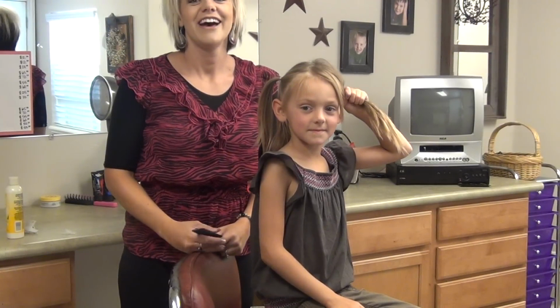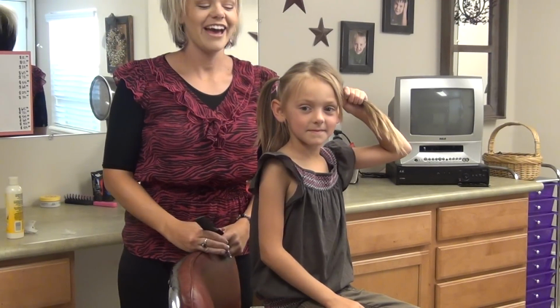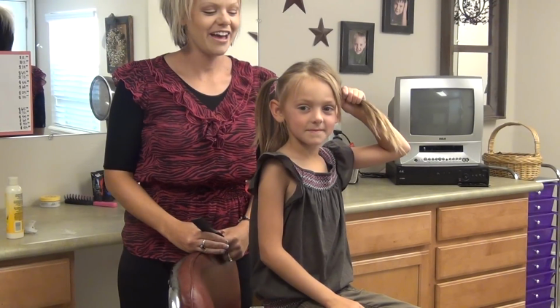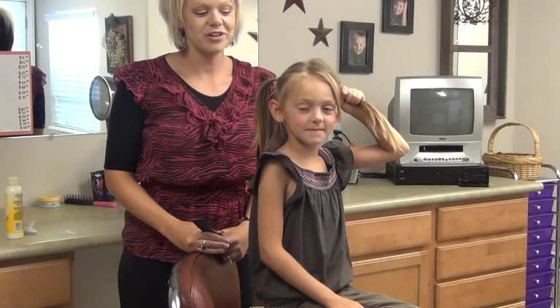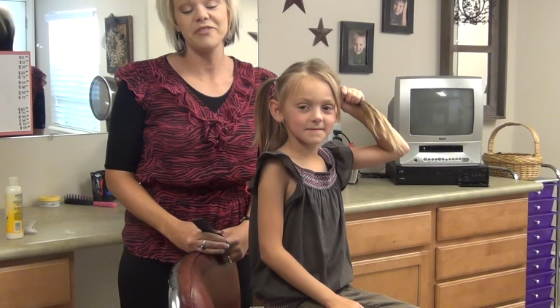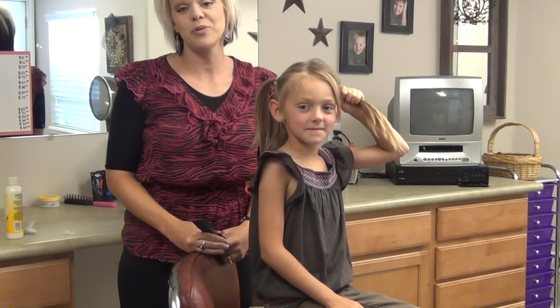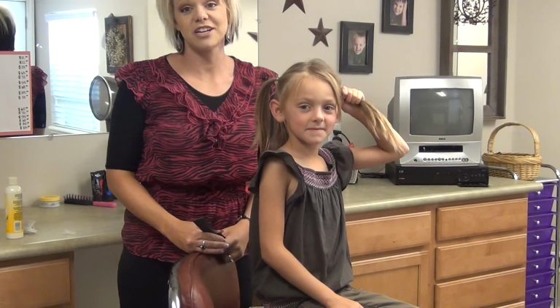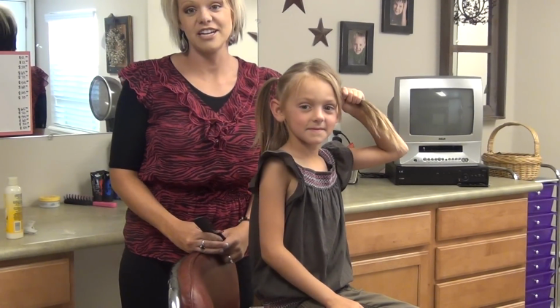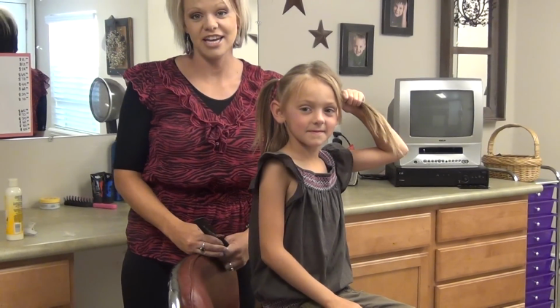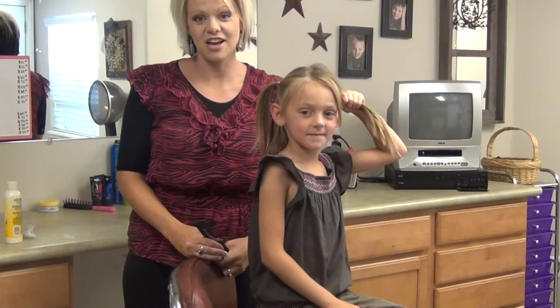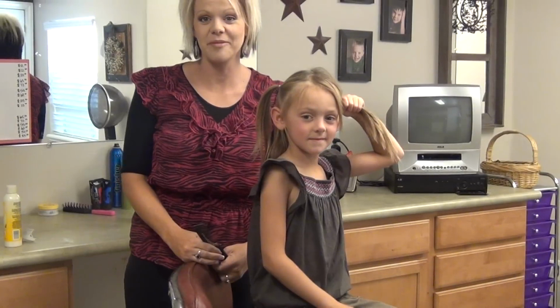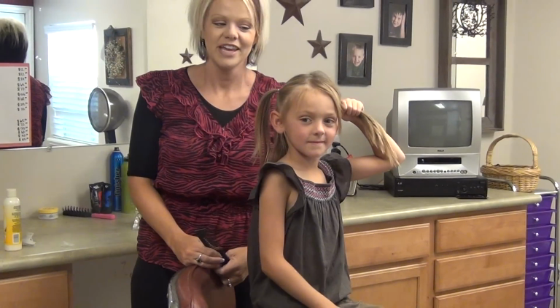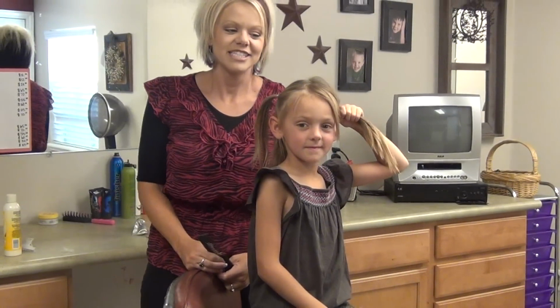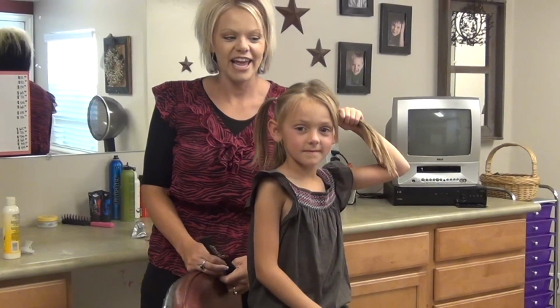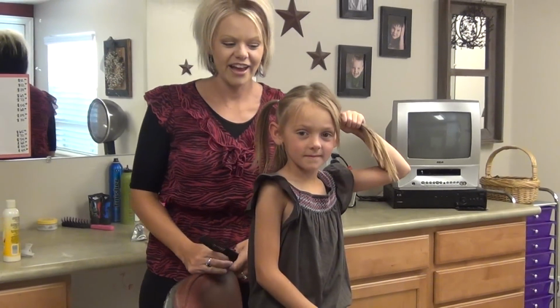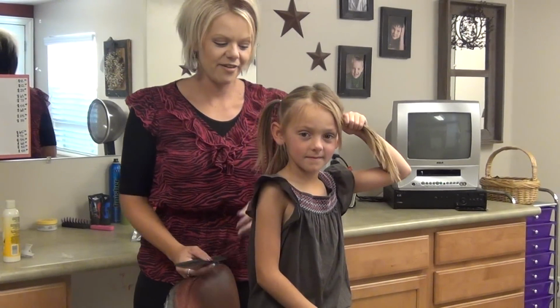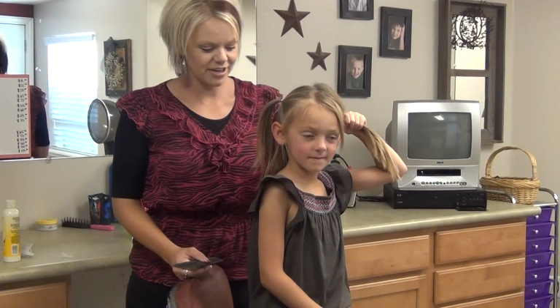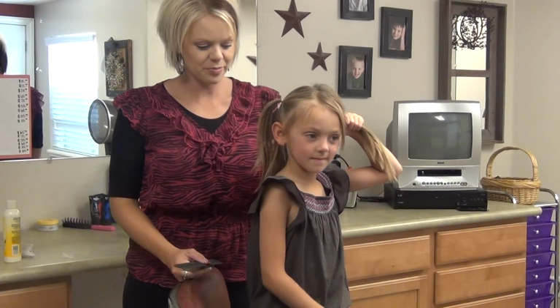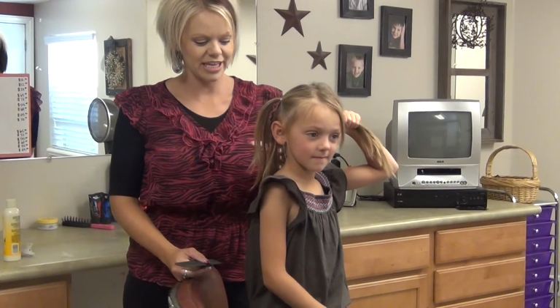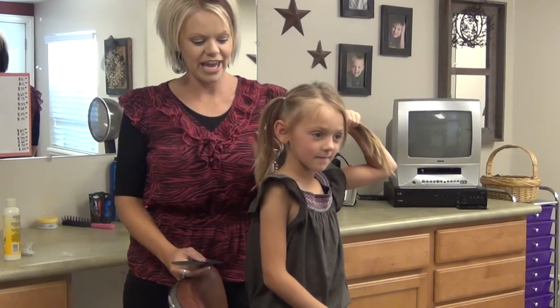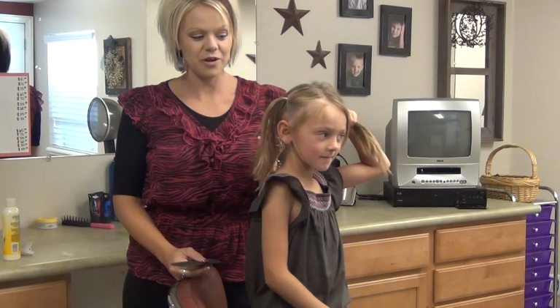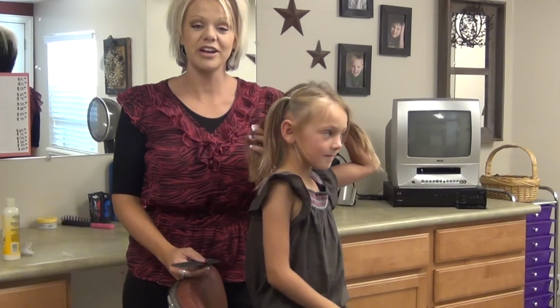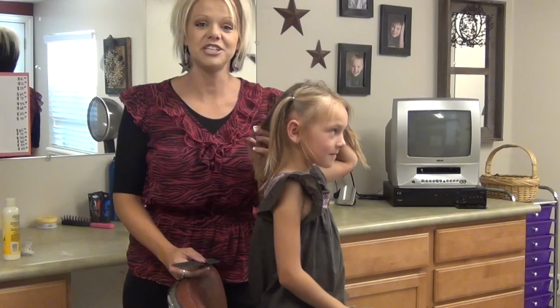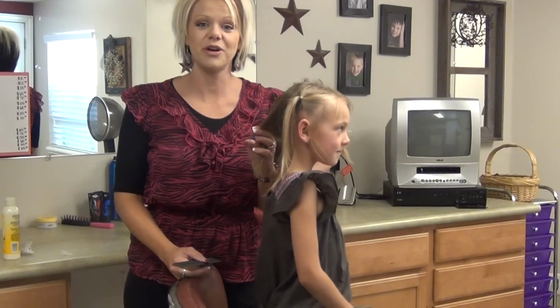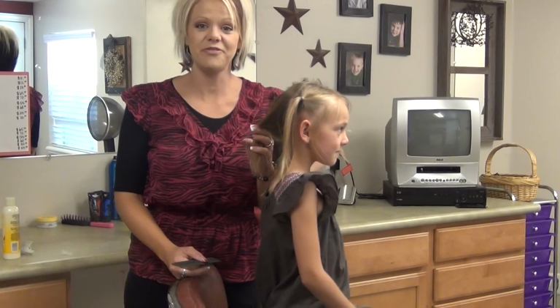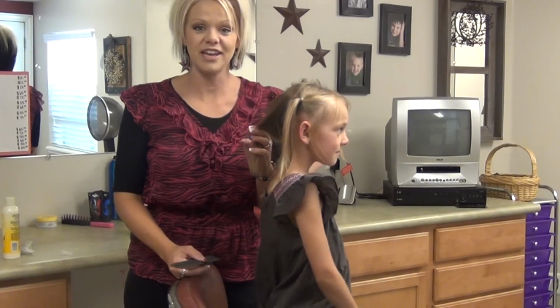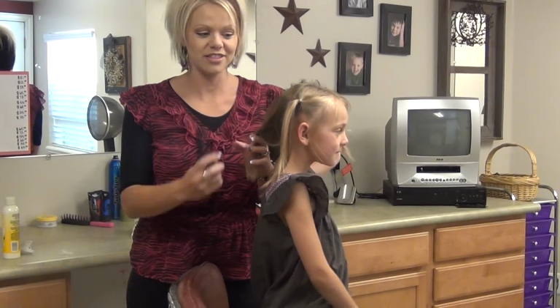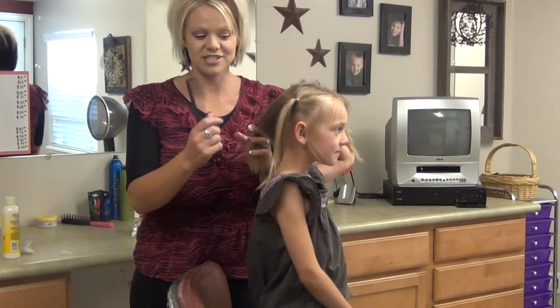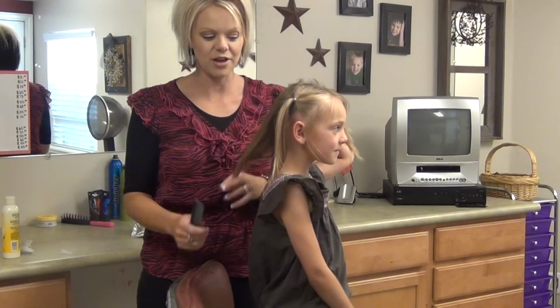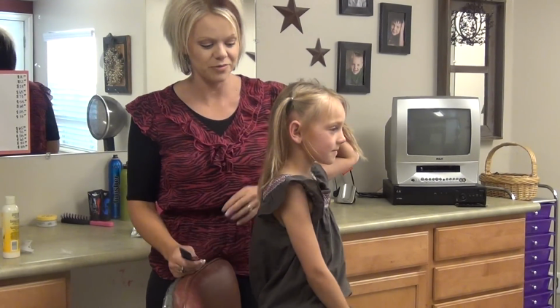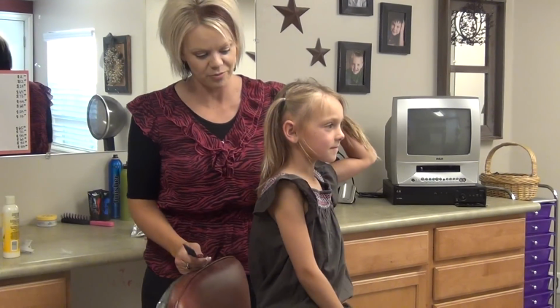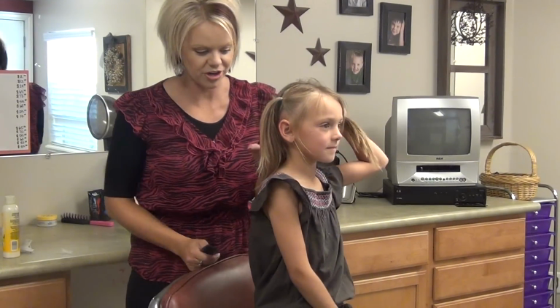Hi, I am Radonna from BoysAndGirlsHairstyles.com. Today I have my daughter Brinley and we are going to do a fun little style with her.